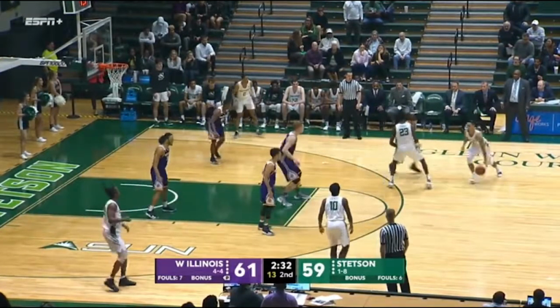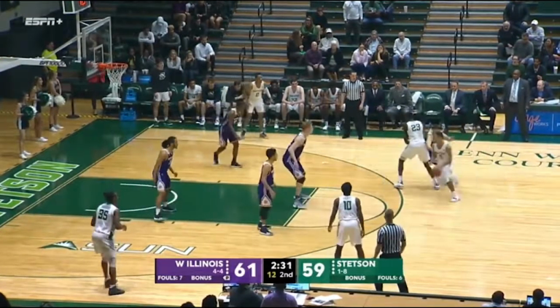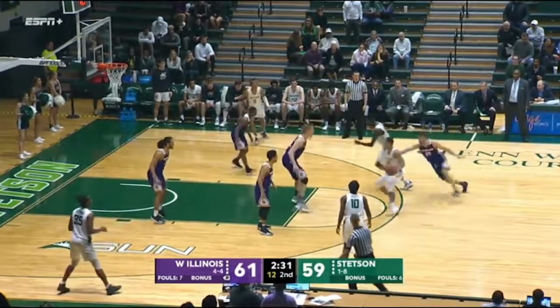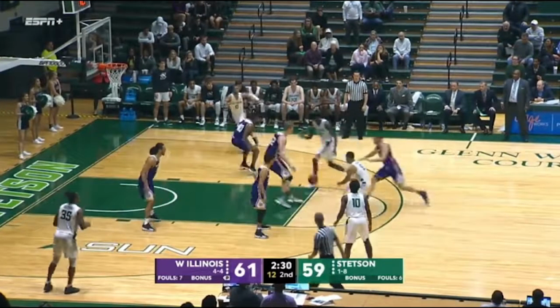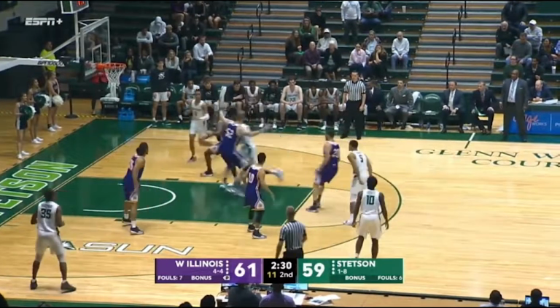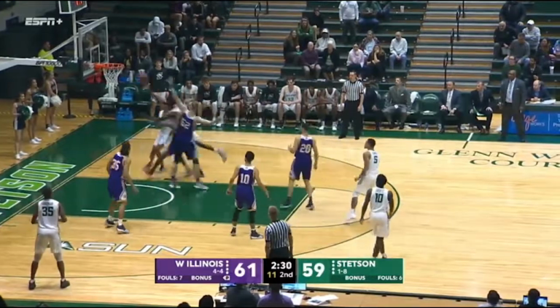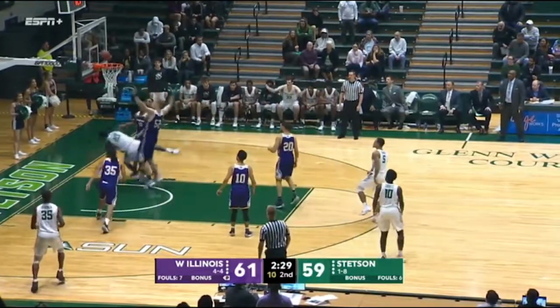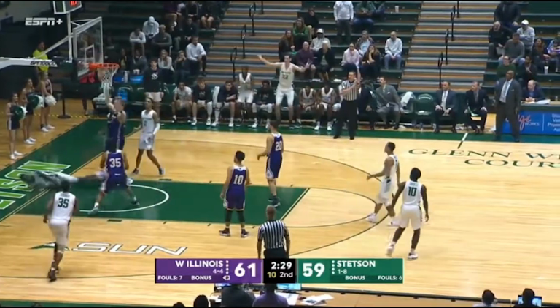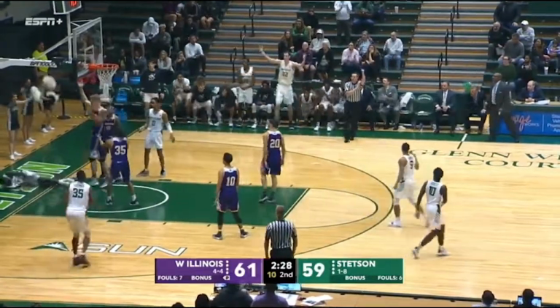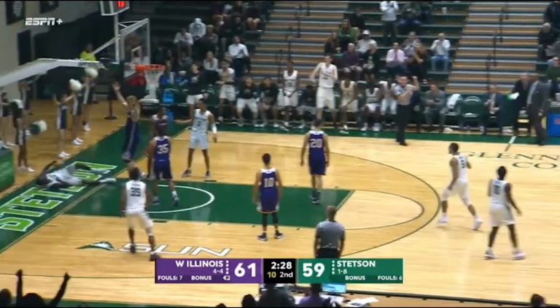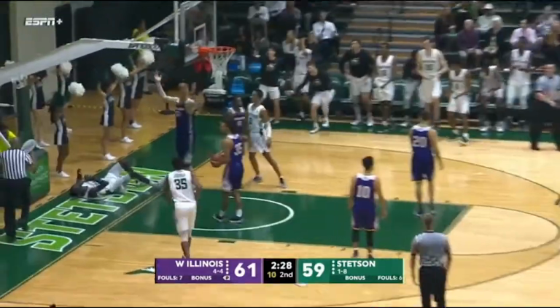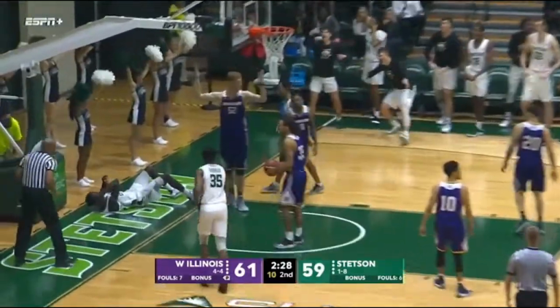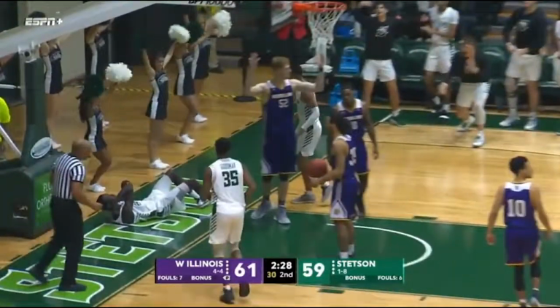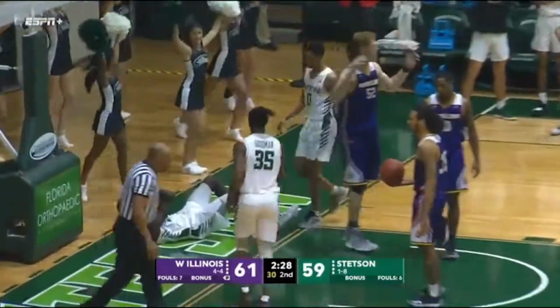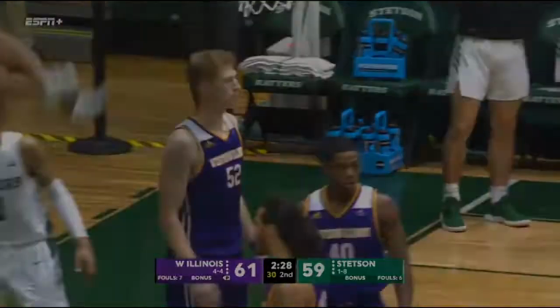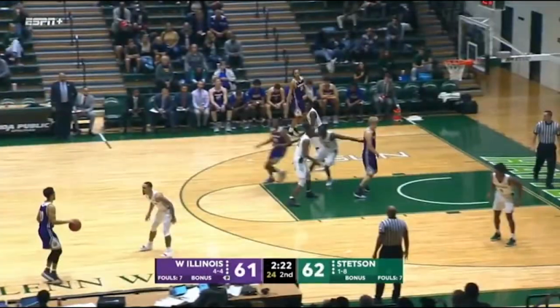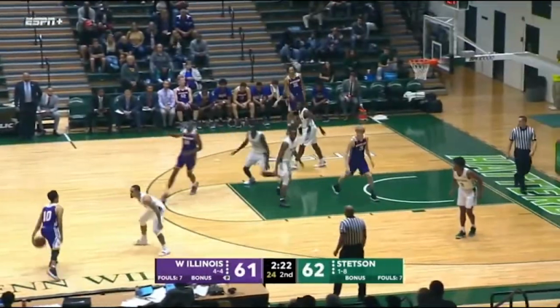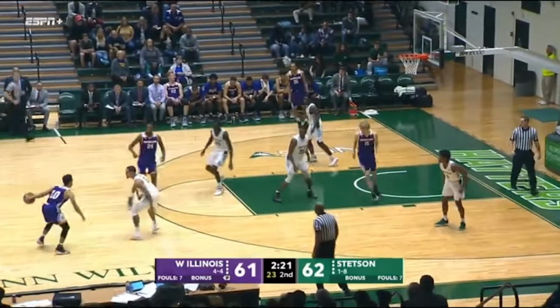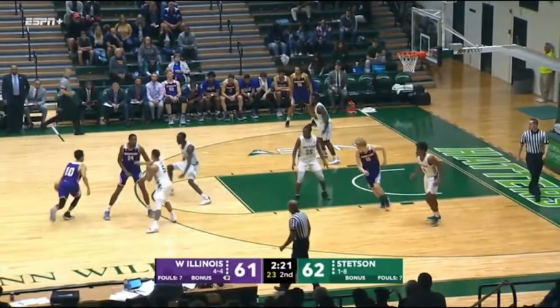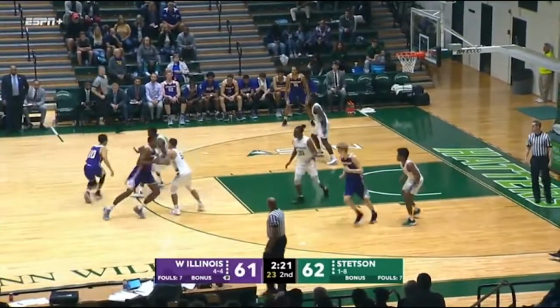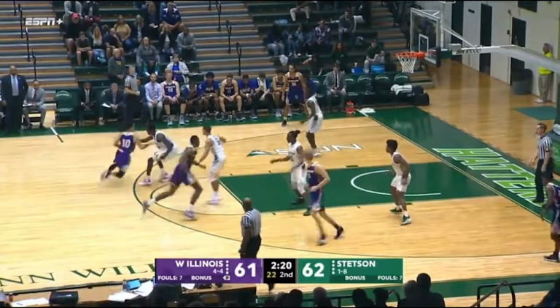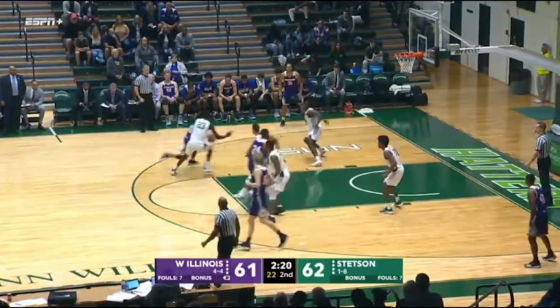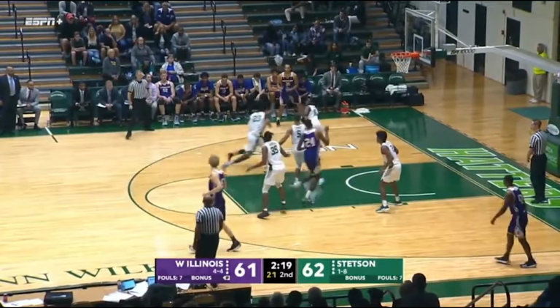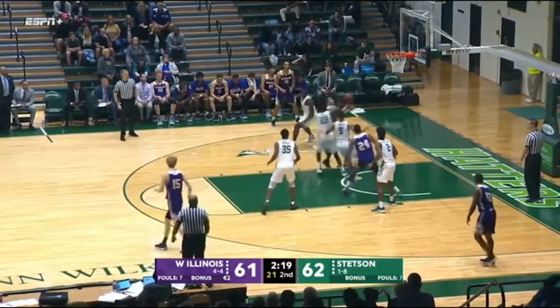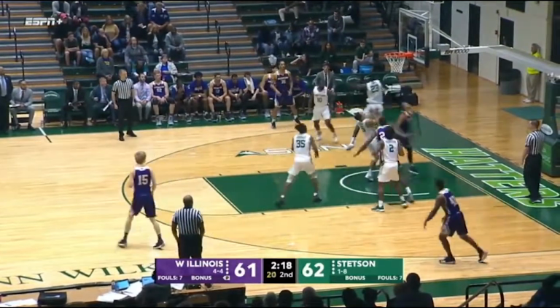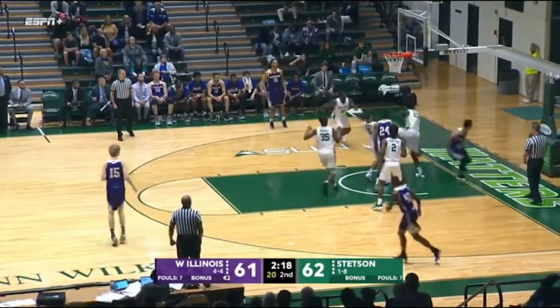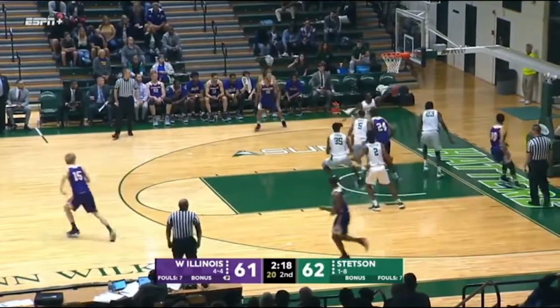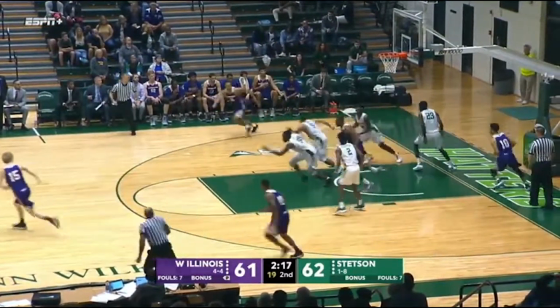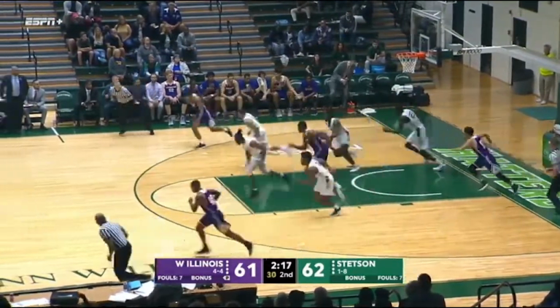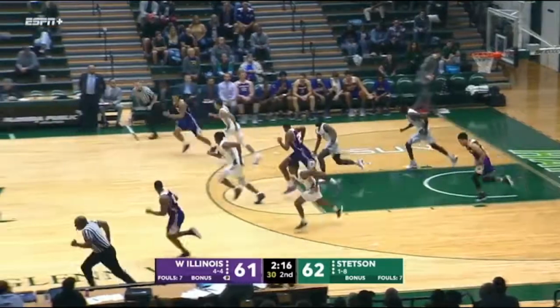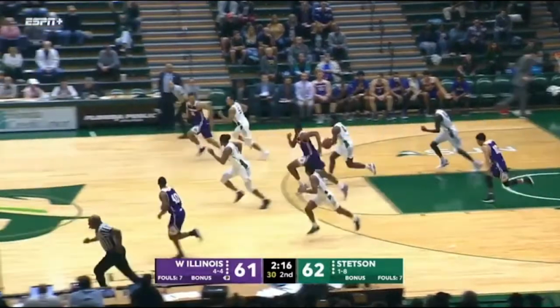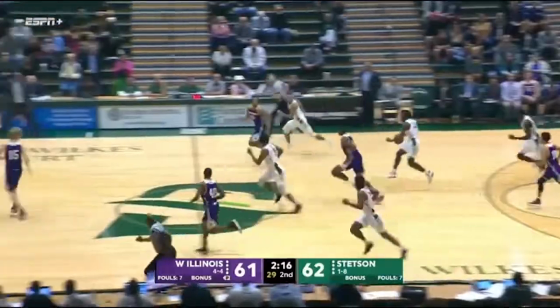Ieola makes the cut. They're going to do a screen and roll. Ieola down the lane. Count the basket and a foul. Can they find a way to close a game like this? Oh, my goodness. What a block by Ieola.